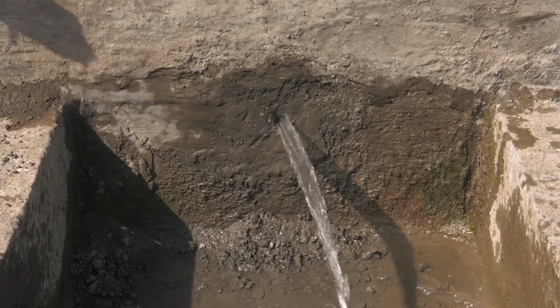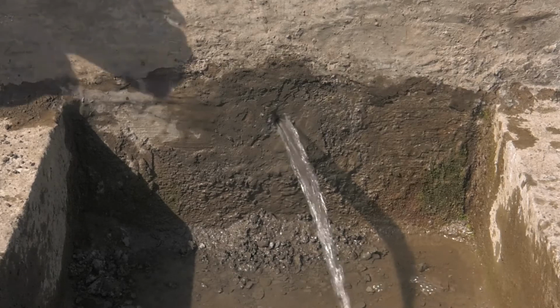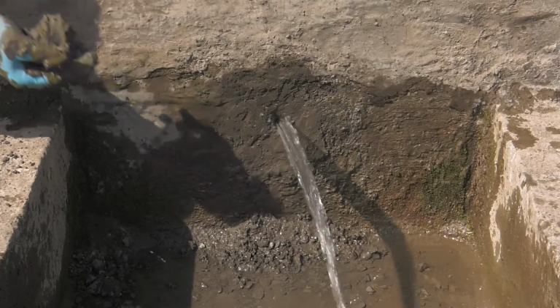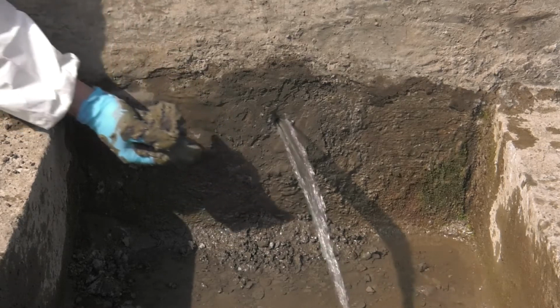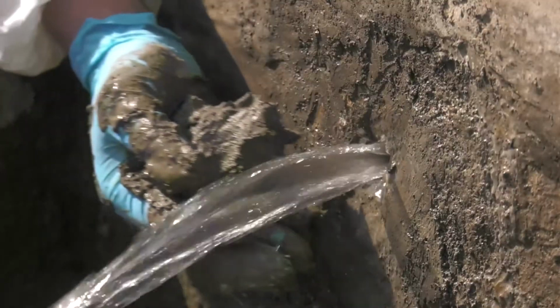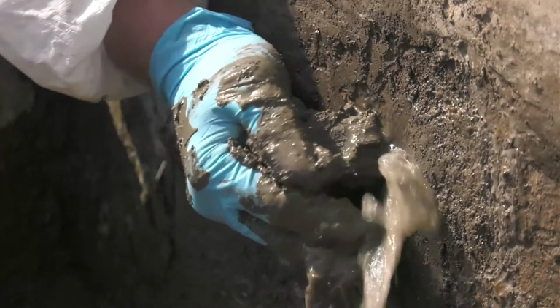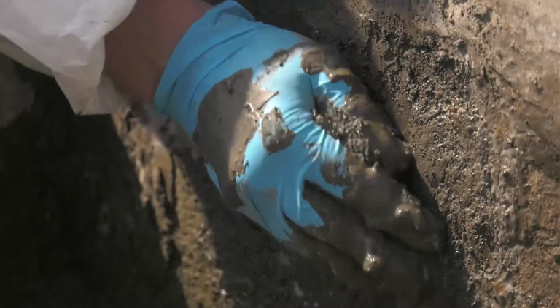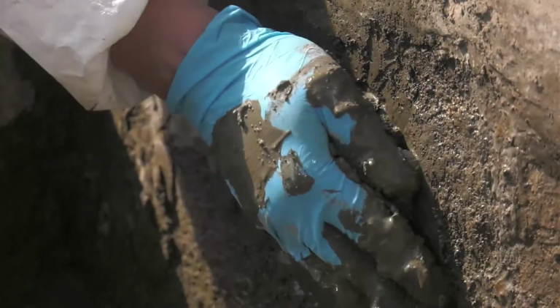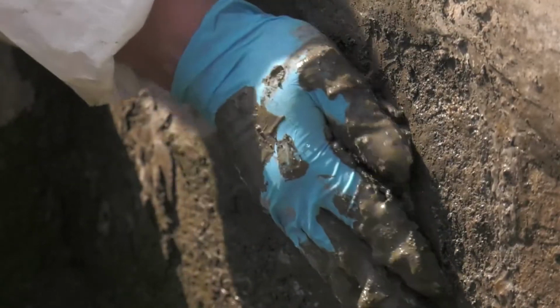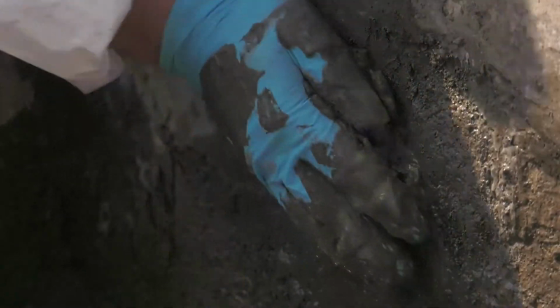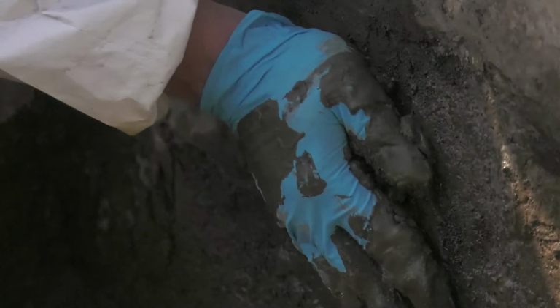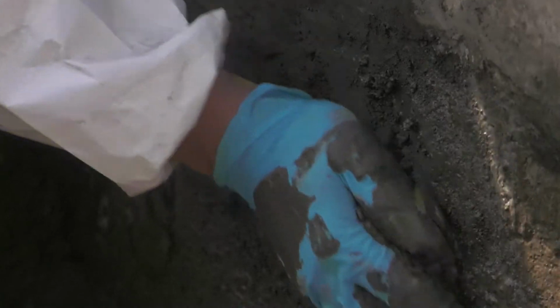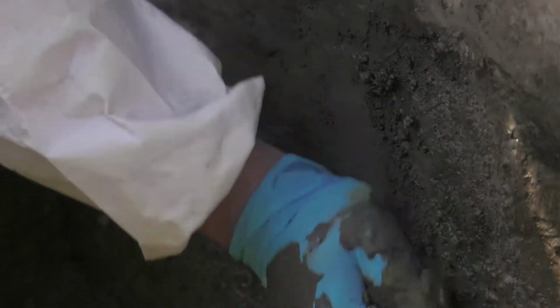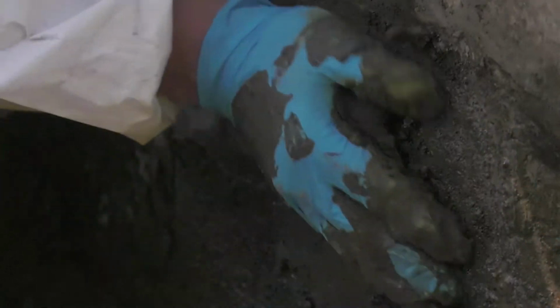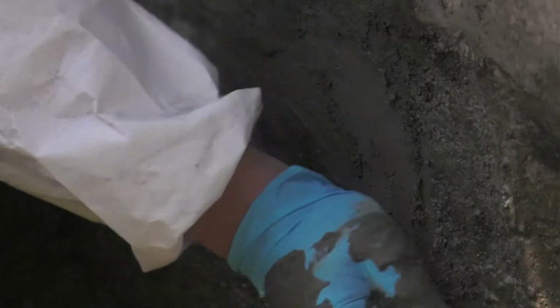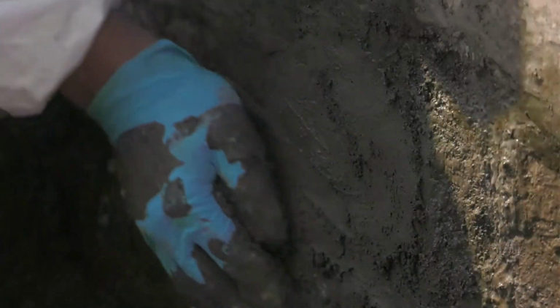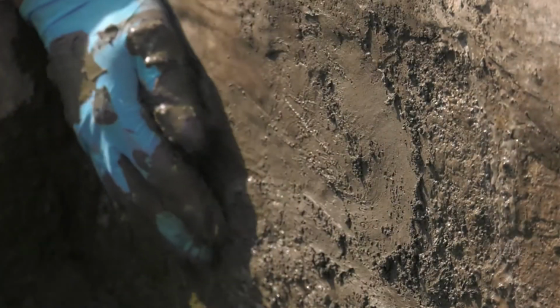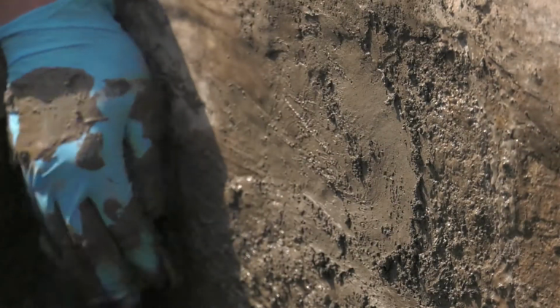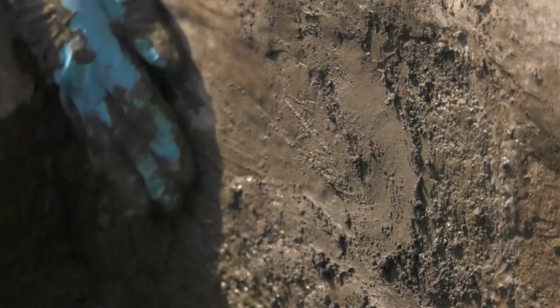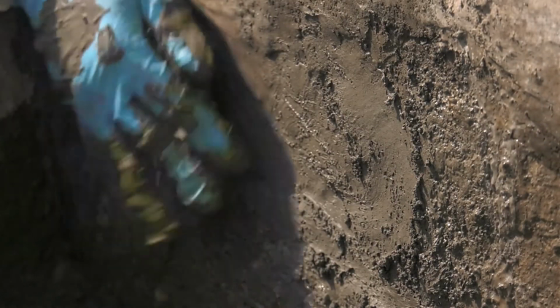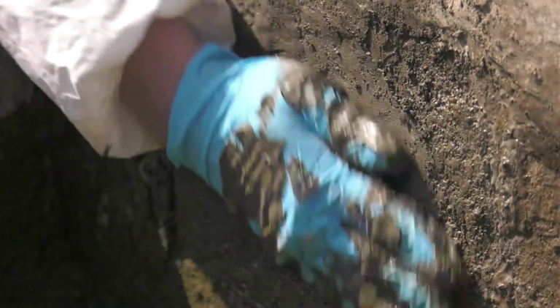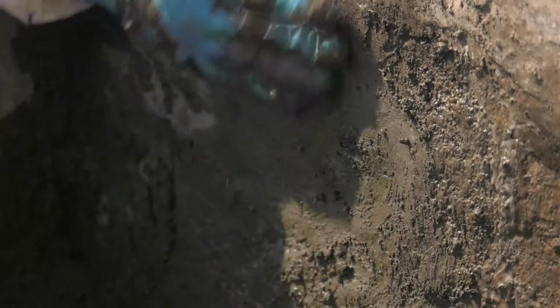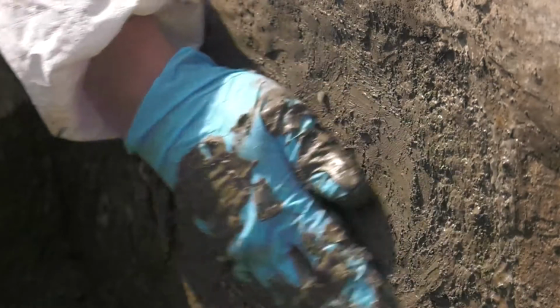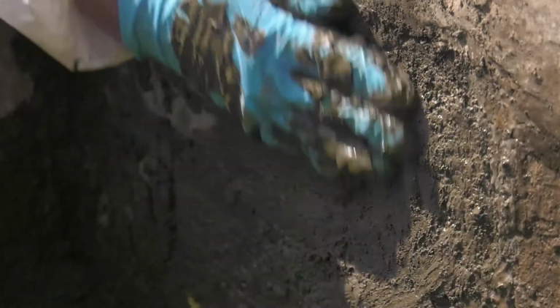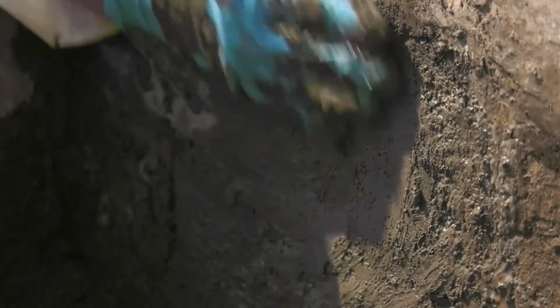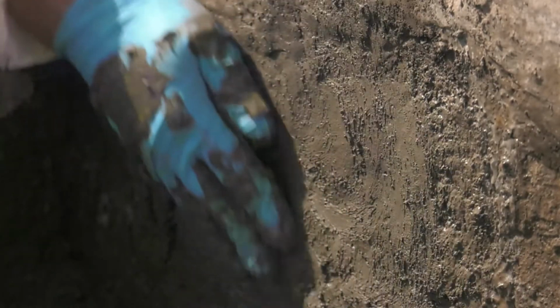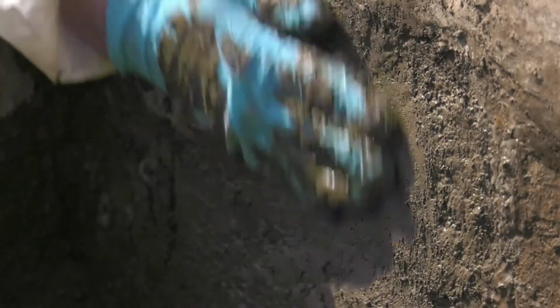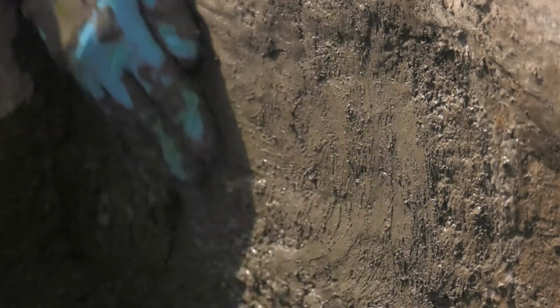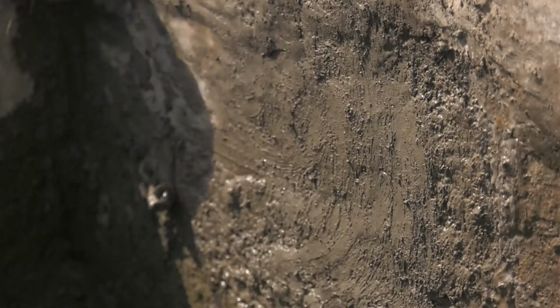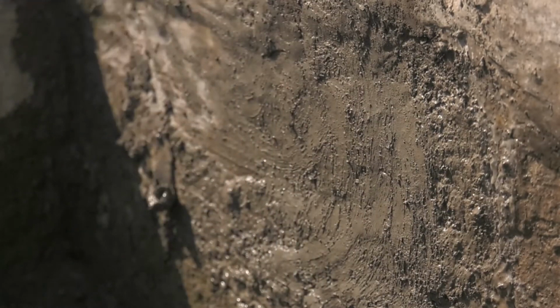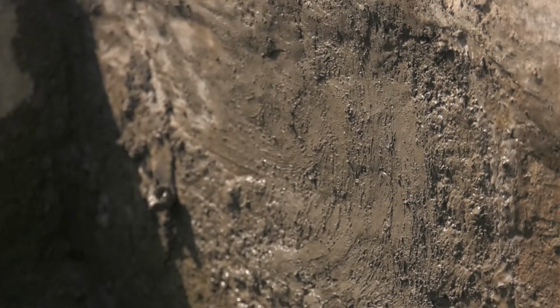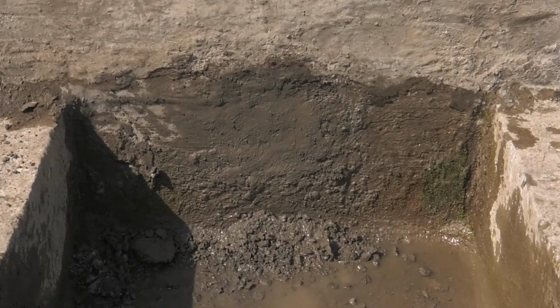Costa Water Stop should be manipulated into the leak to create the best possible contact between the mortar and the sides of the void. Any excess material can be scraped away with a gloved hand before the Costa Water Stop is completely cured.